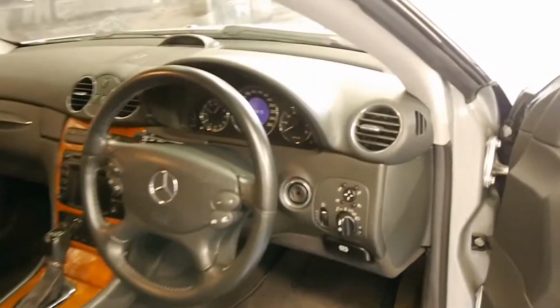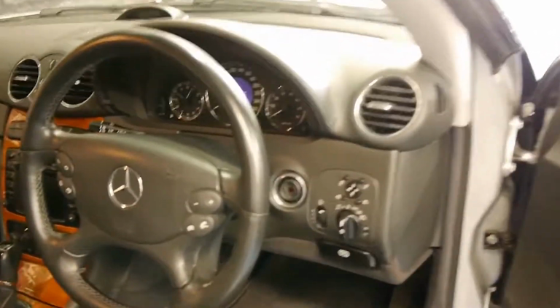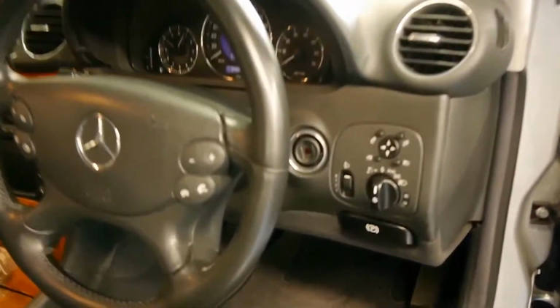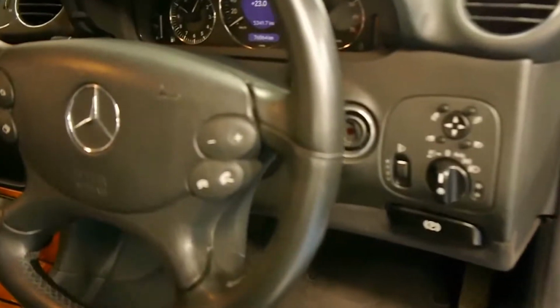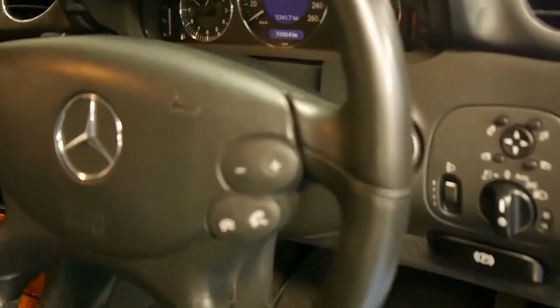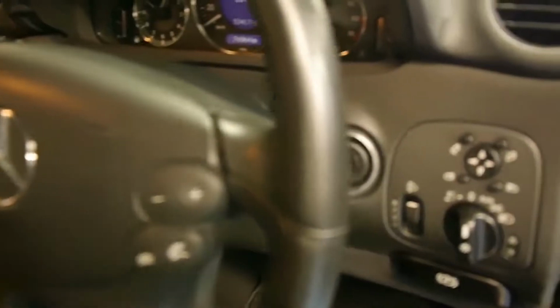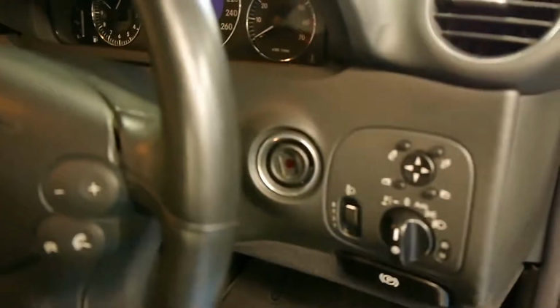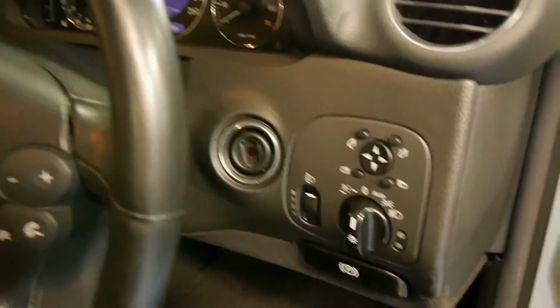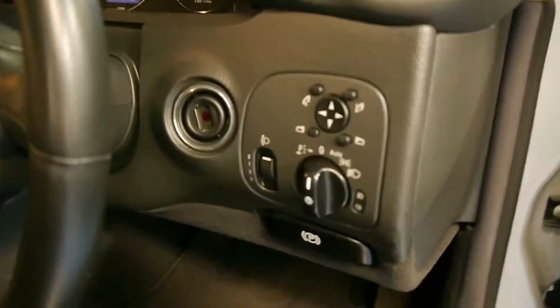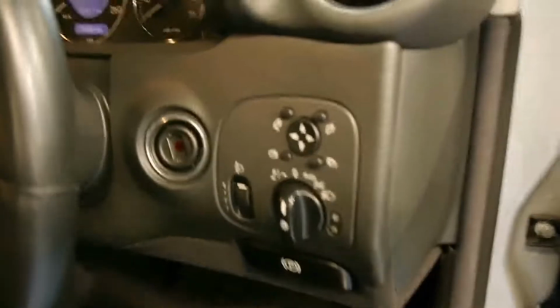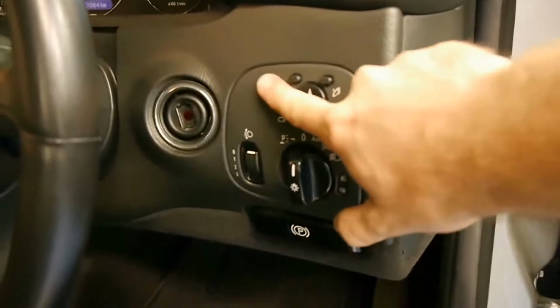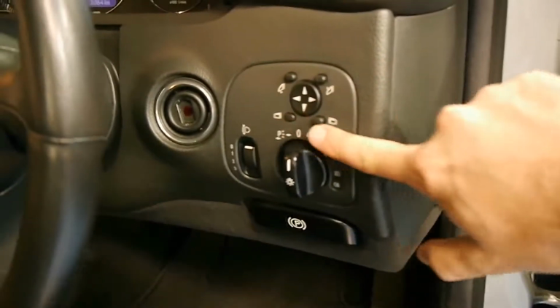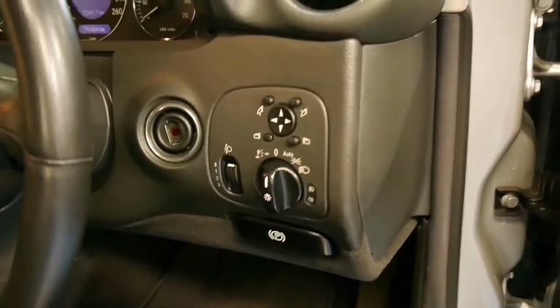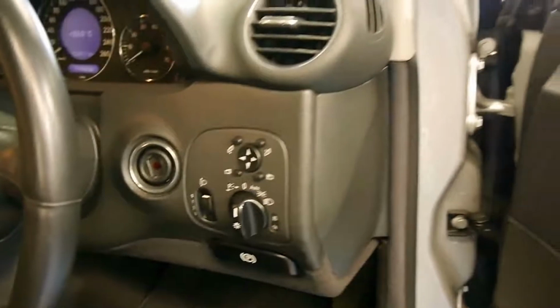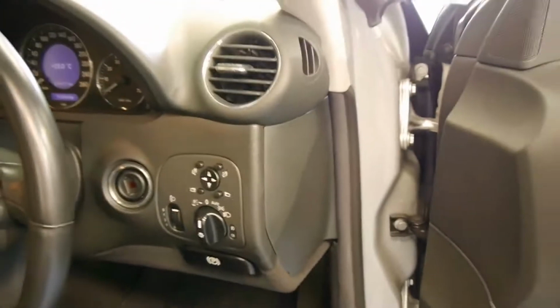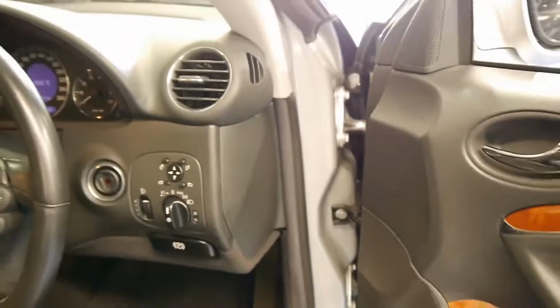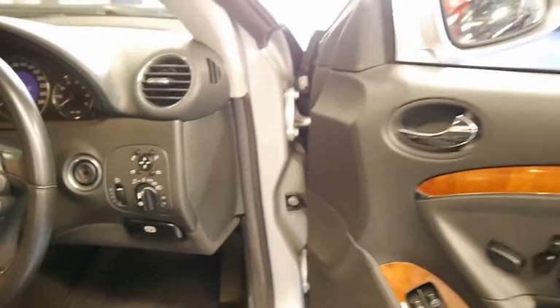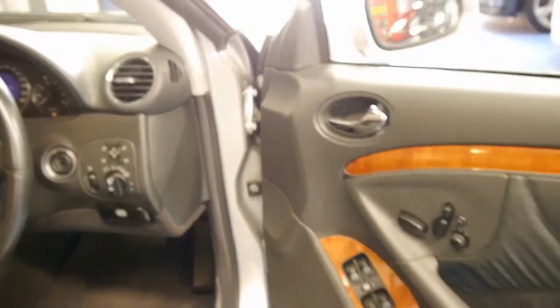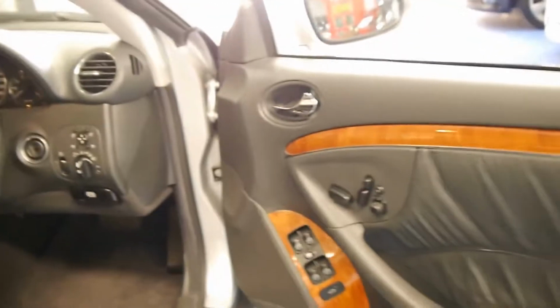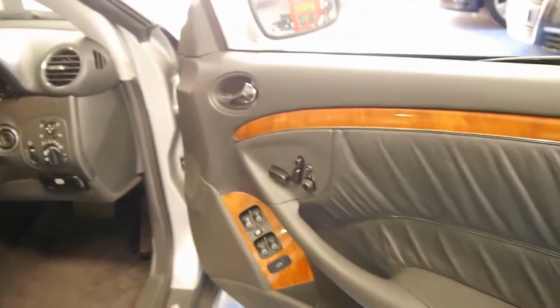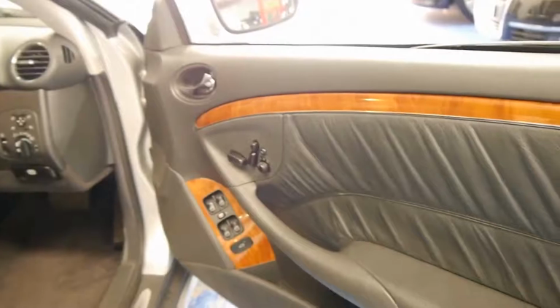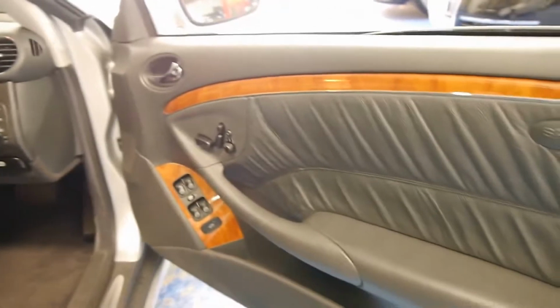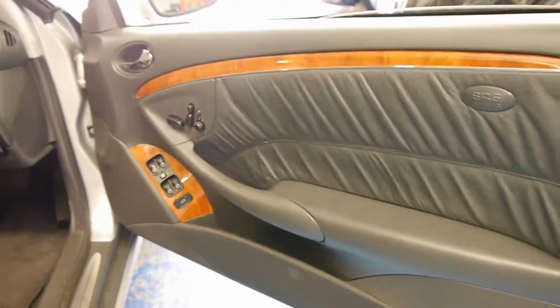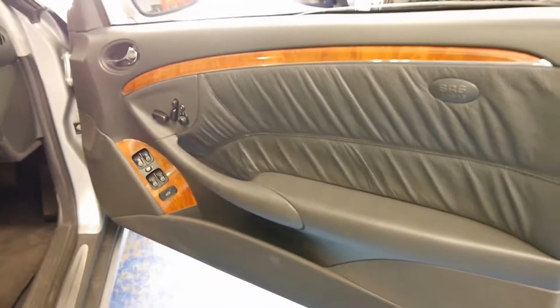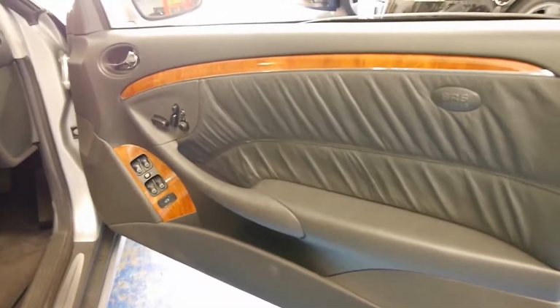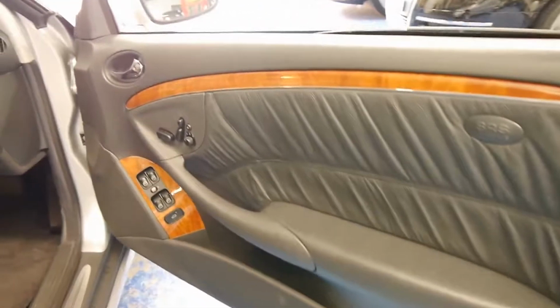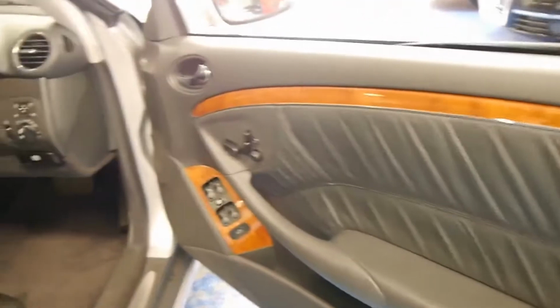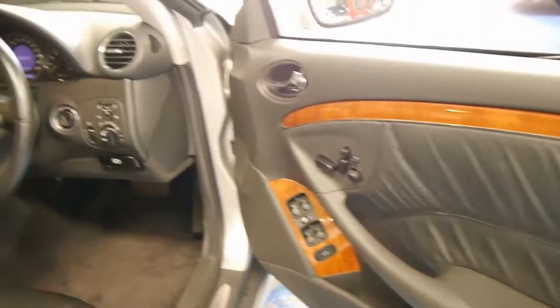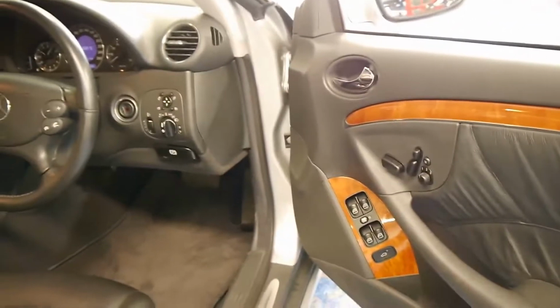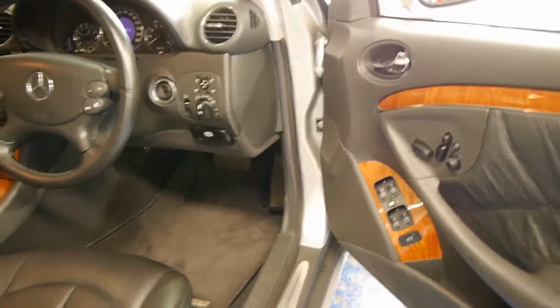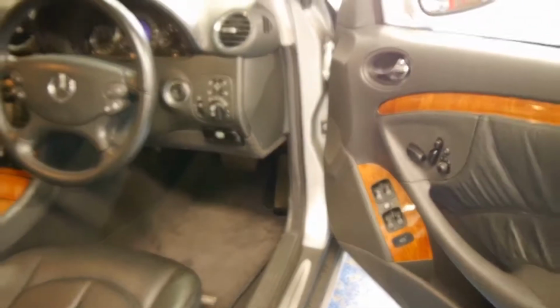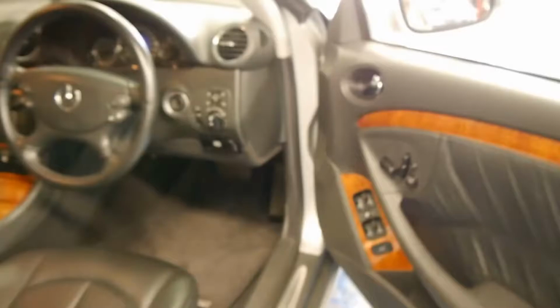Even little things like the switches tend to go a little bit sticky, and you usually get a few little marks and things around here — it's literally like new, very, very good. The car has obviously been garaged. Looks like it's got the original mats in there as well.